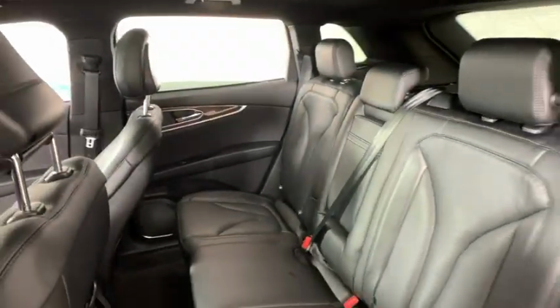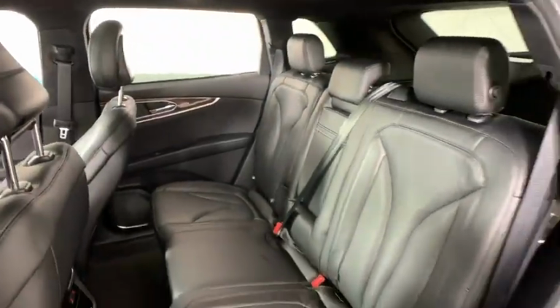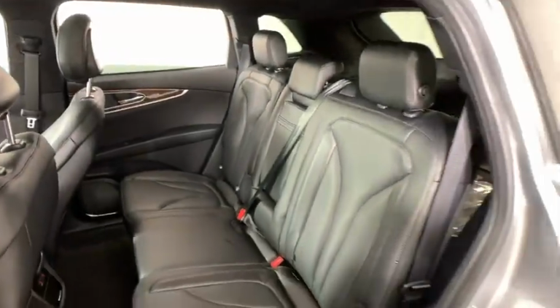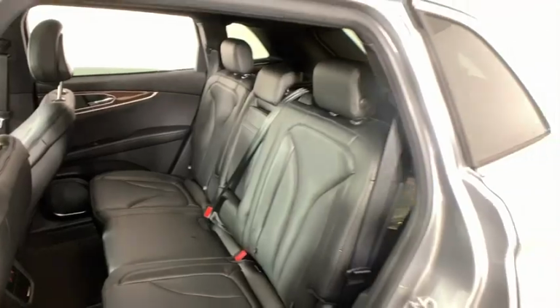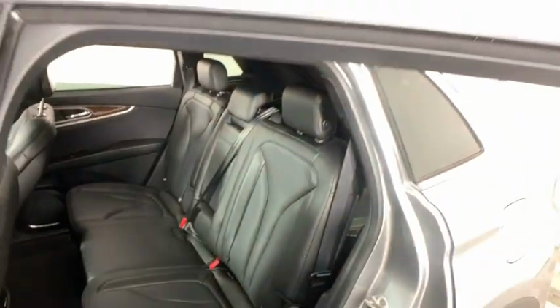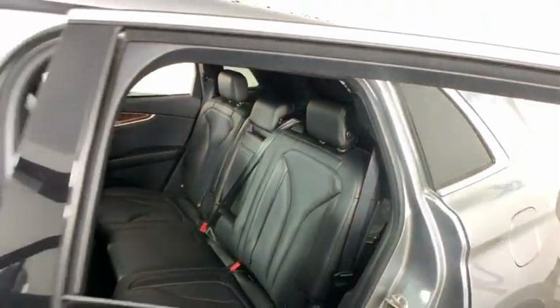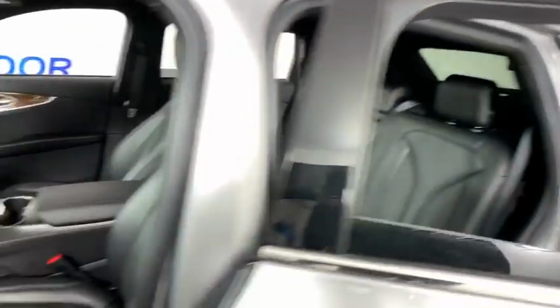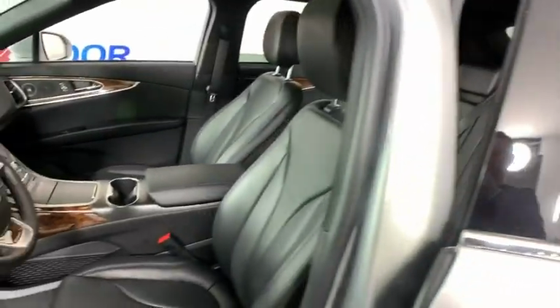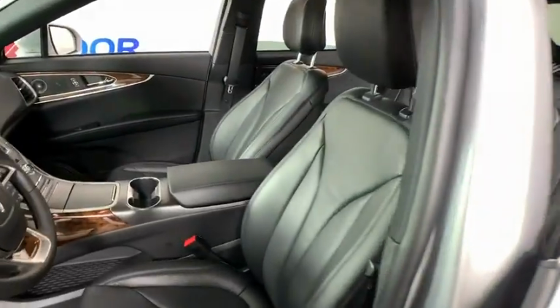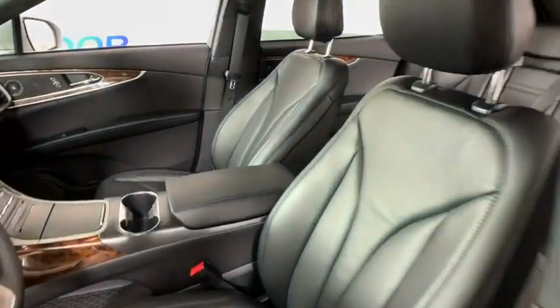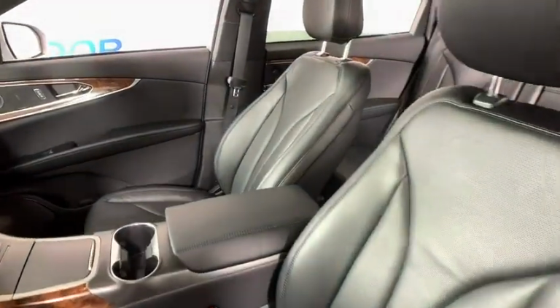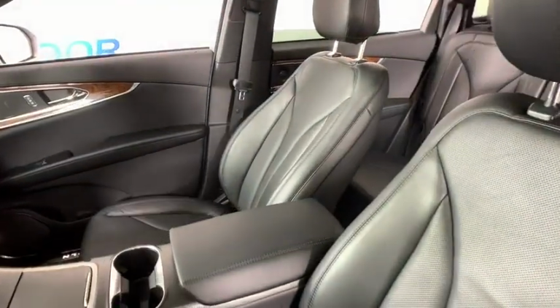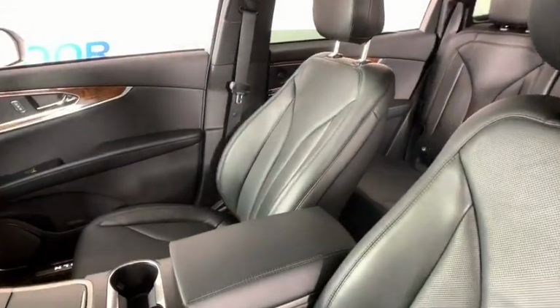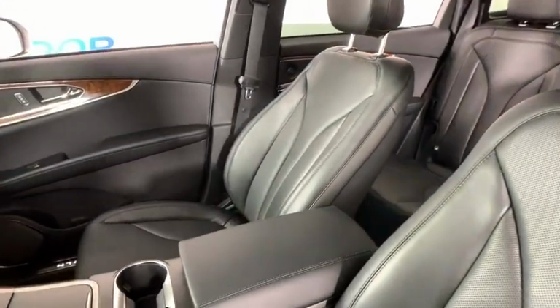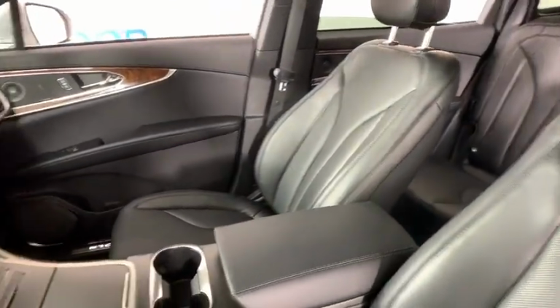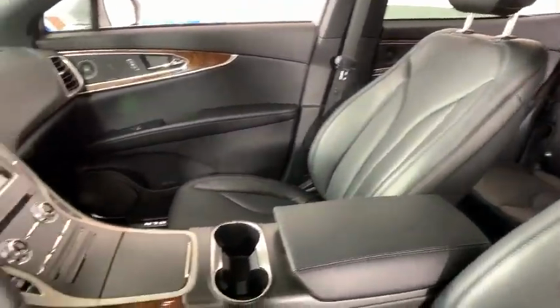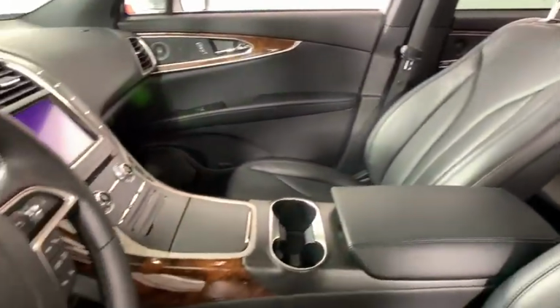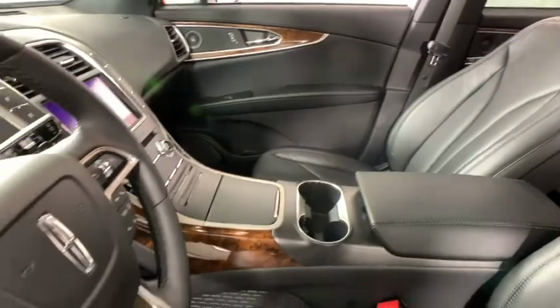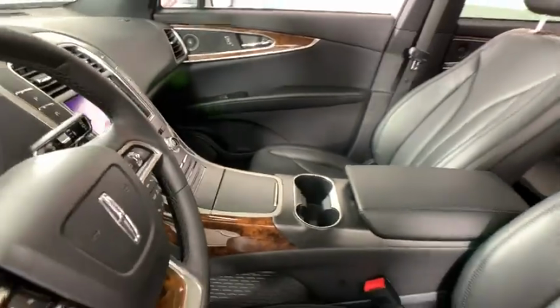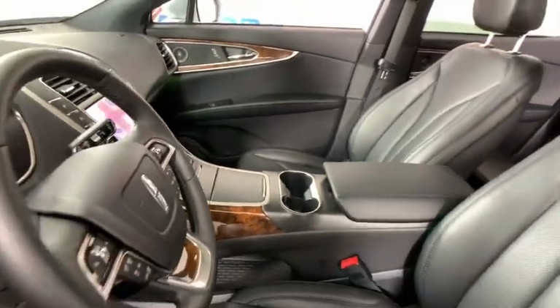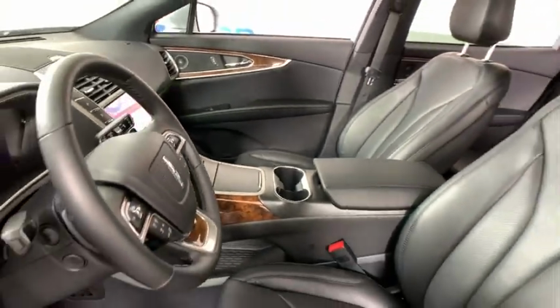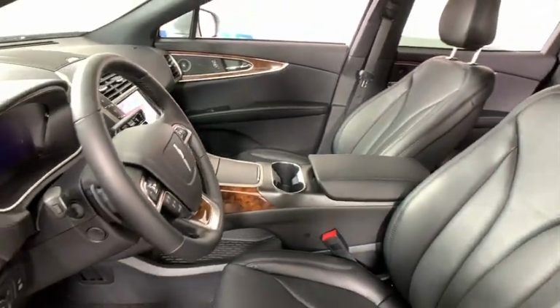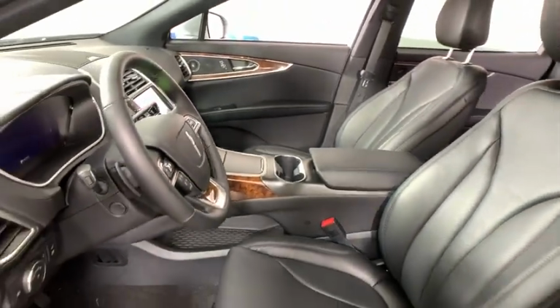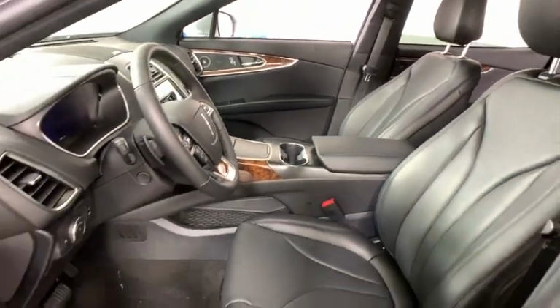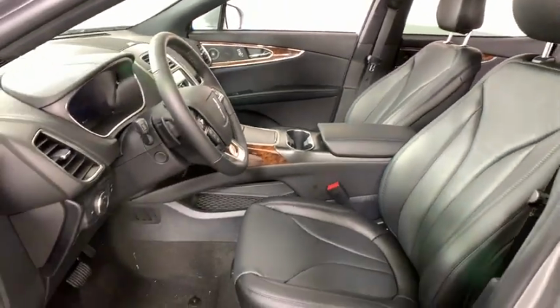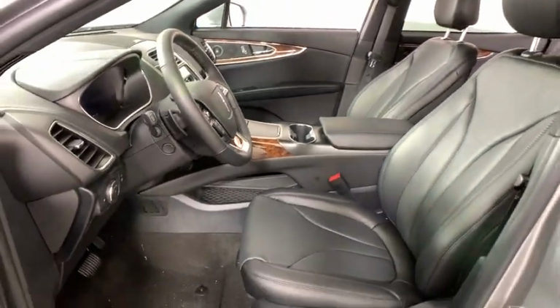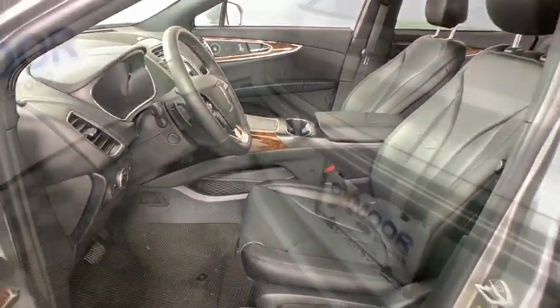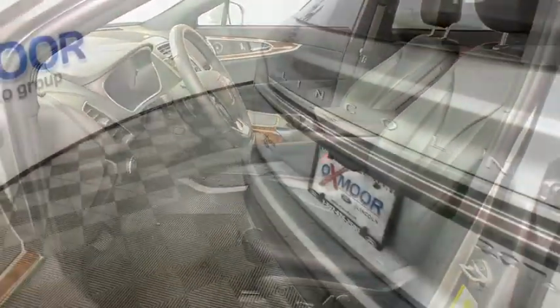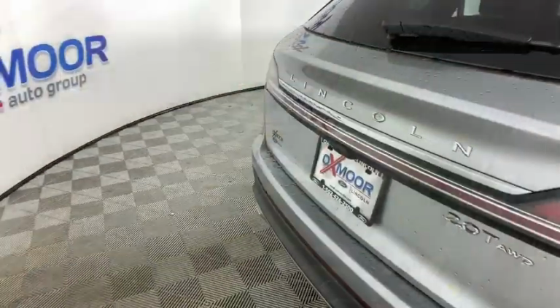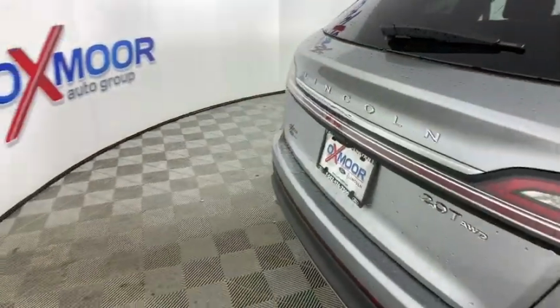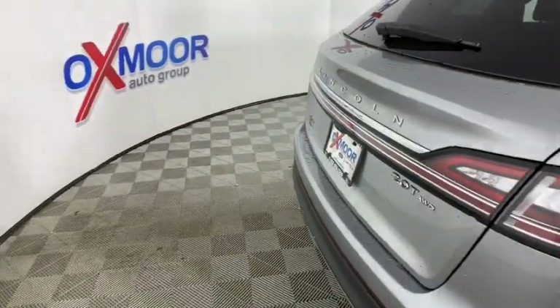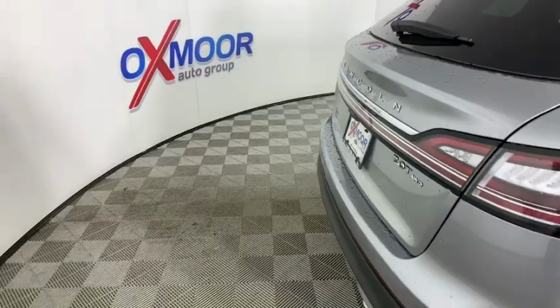Active suspension system, compass, fog lights, heated front seats, heated steering wheel, CD player, electronic stability control, power windows, trip computer, rear window defroster.